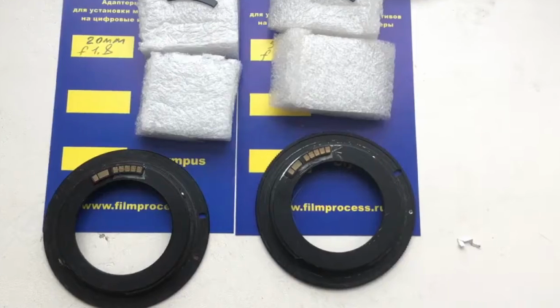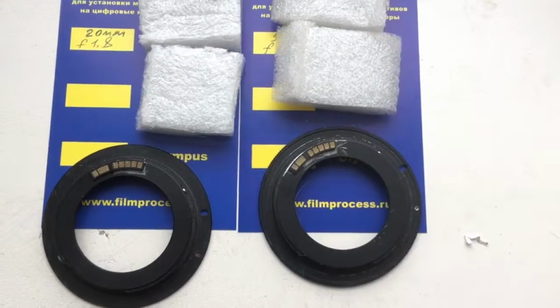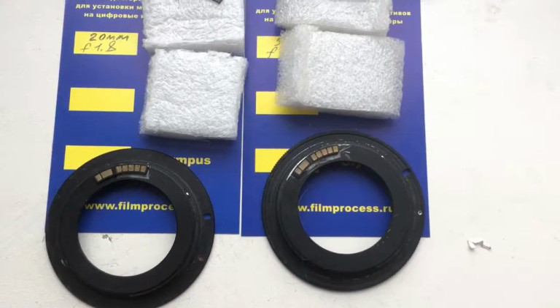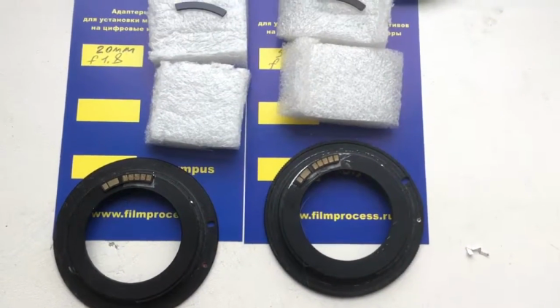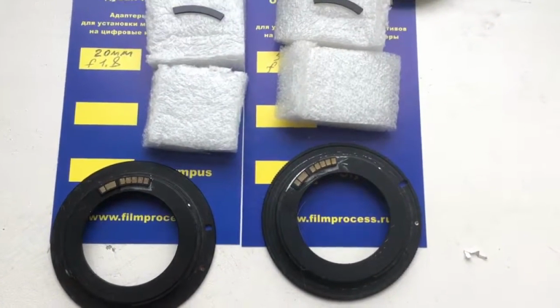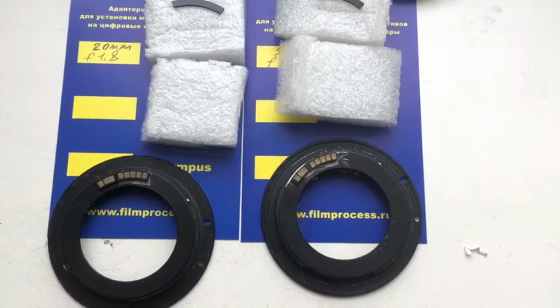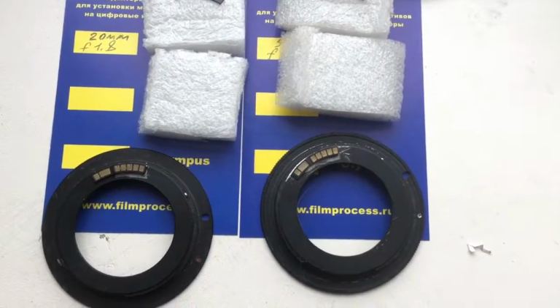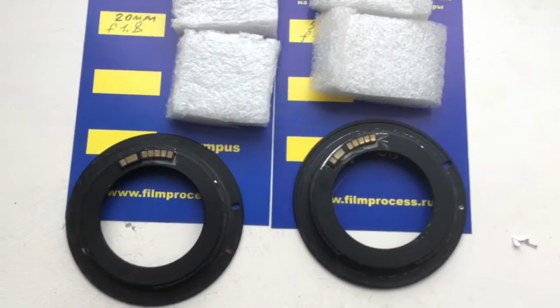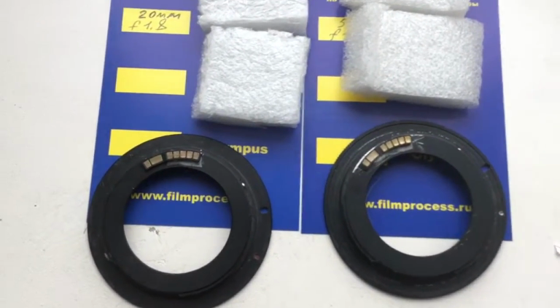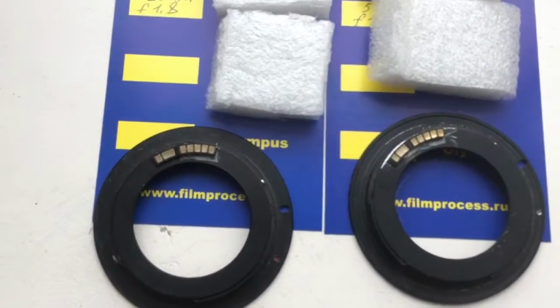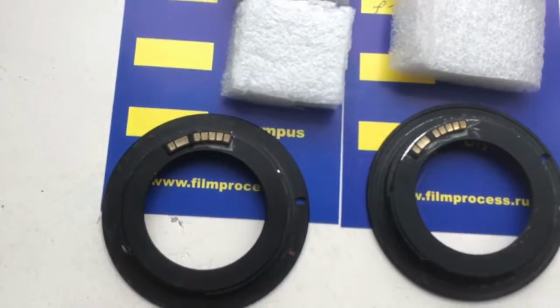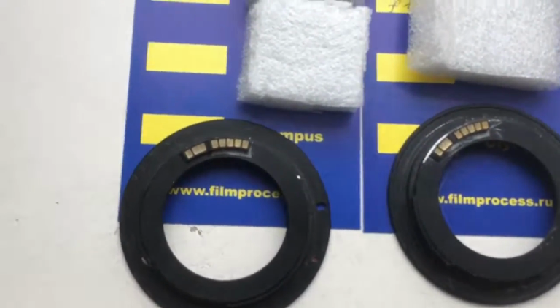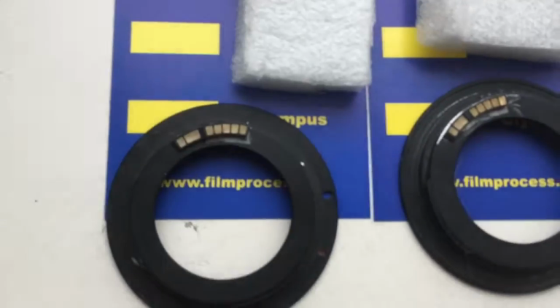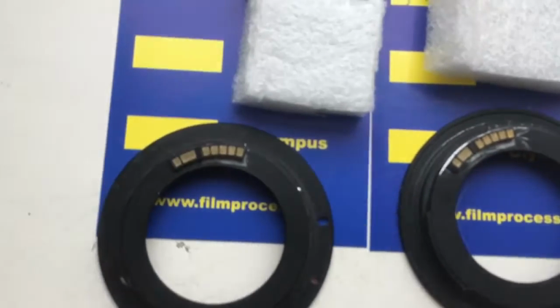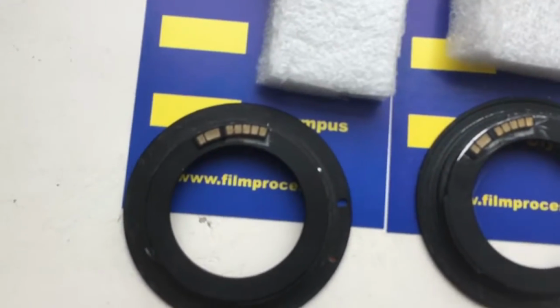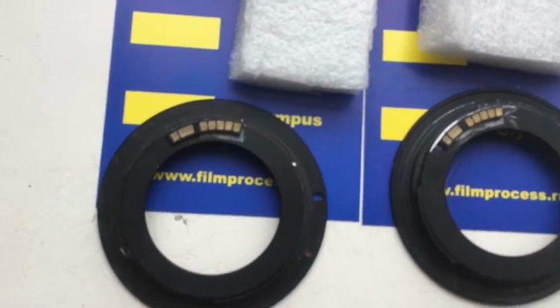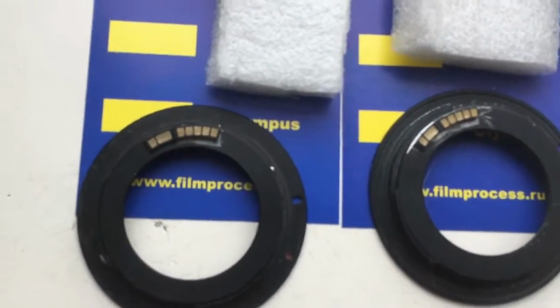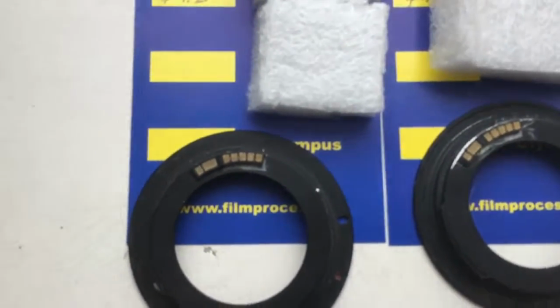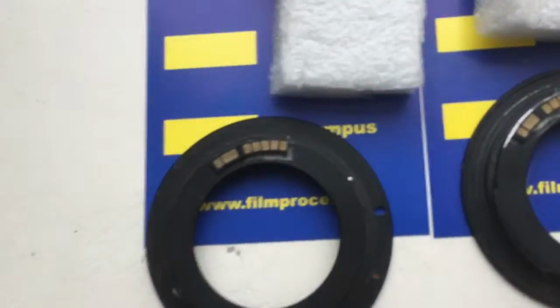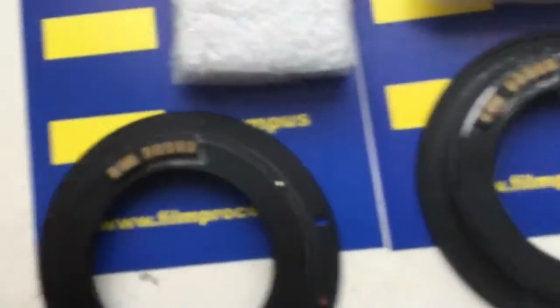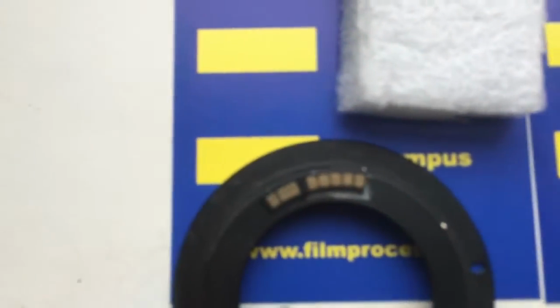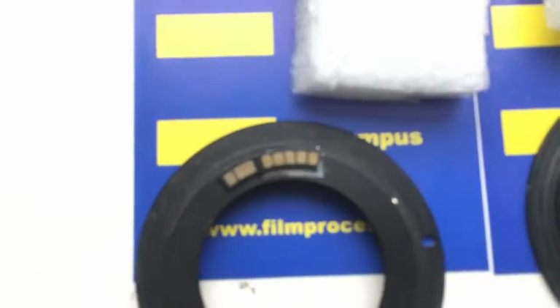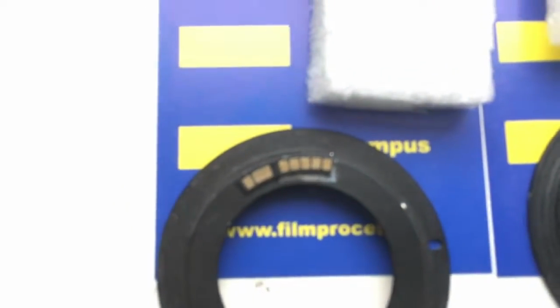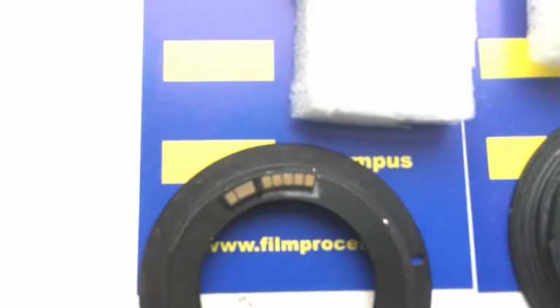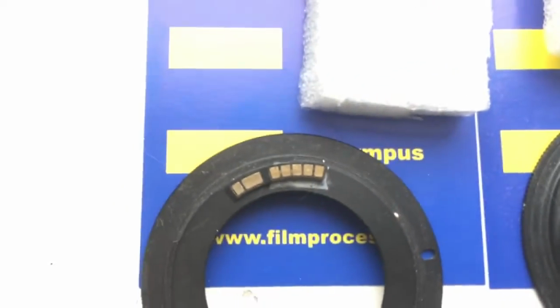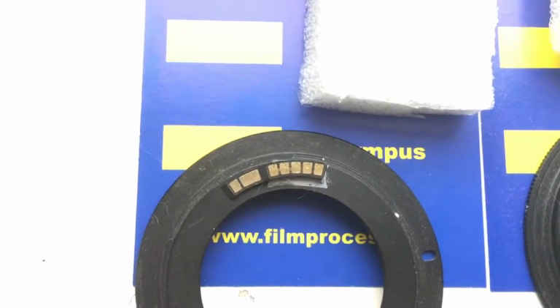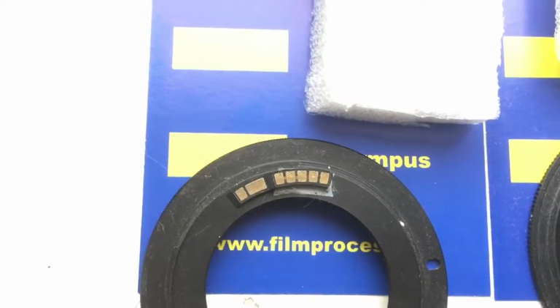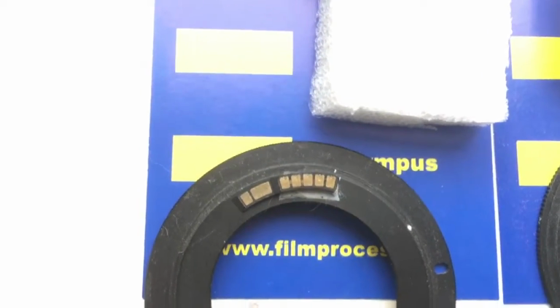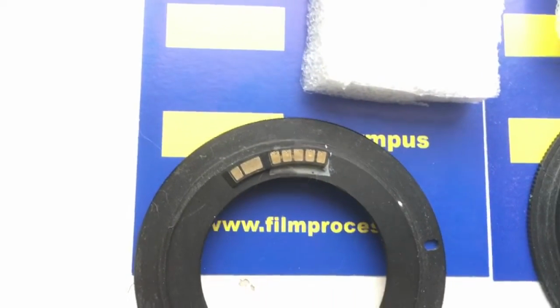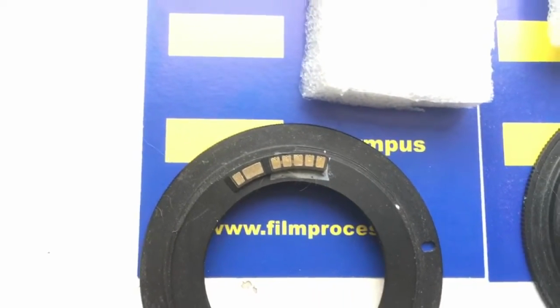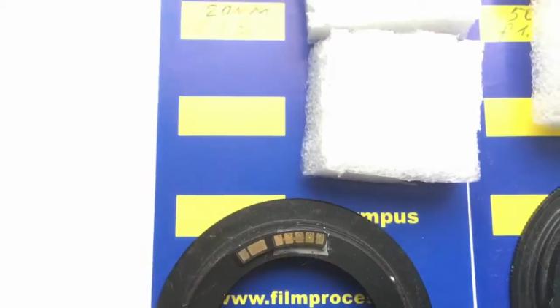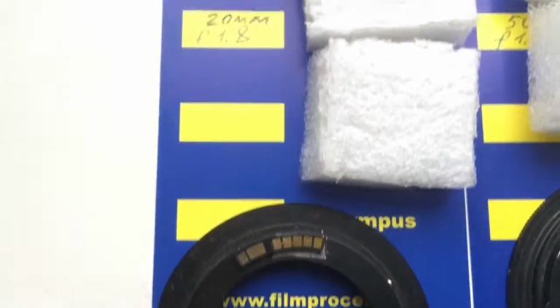Hello Hank, this video is about your chip. Now I'll show you checking your chip on my camera. Look, this was the chip on my testing adapter.